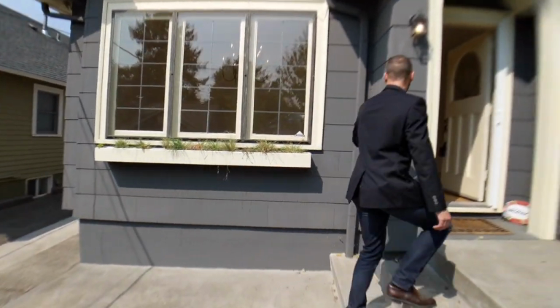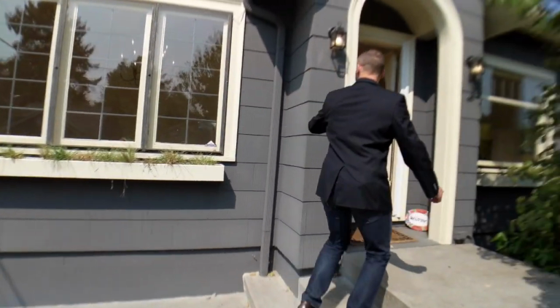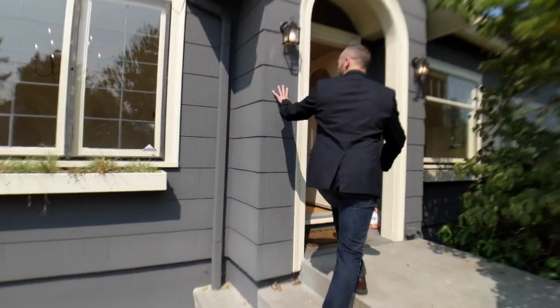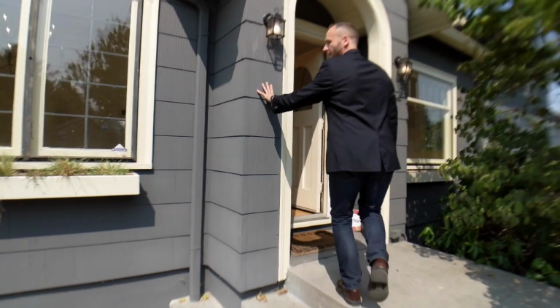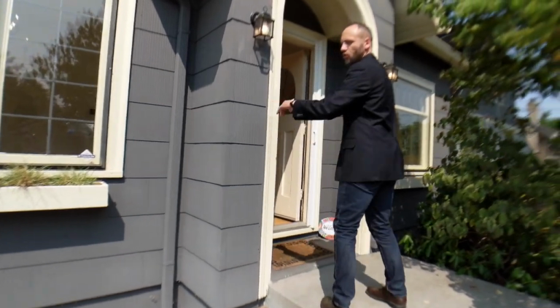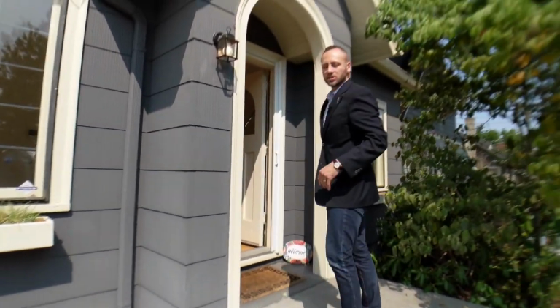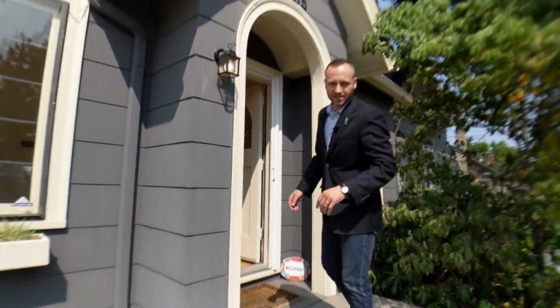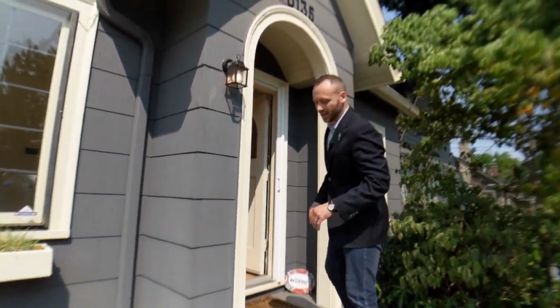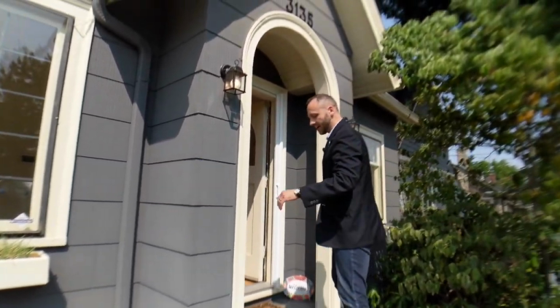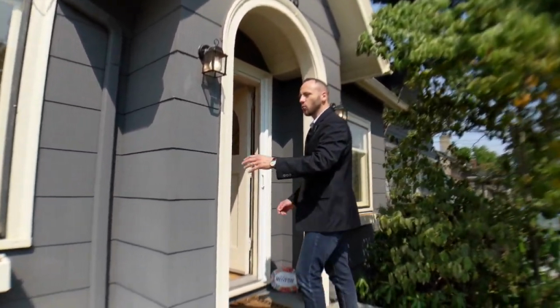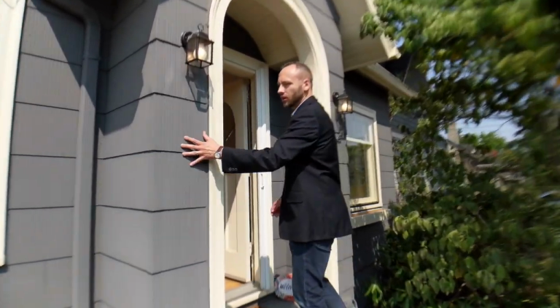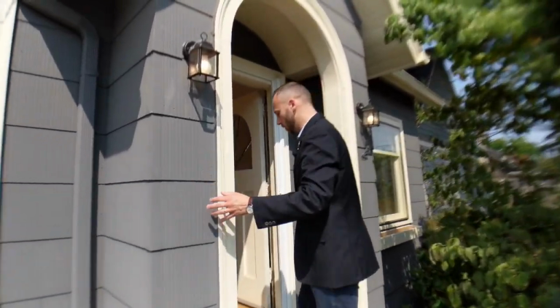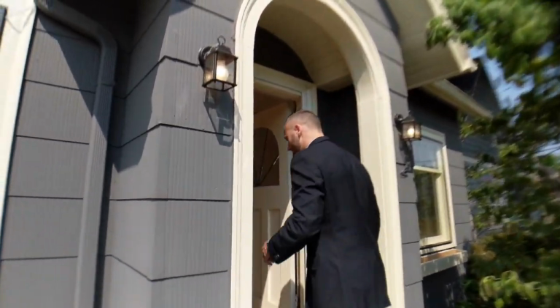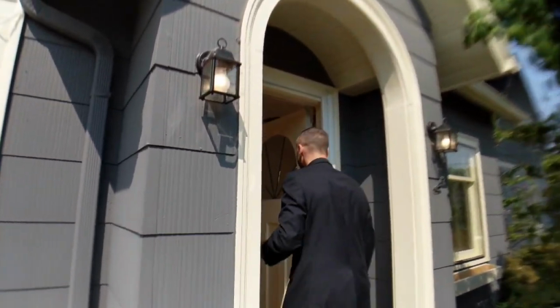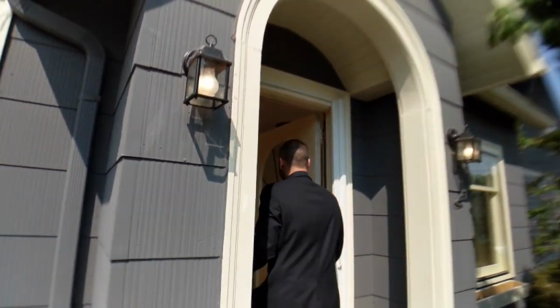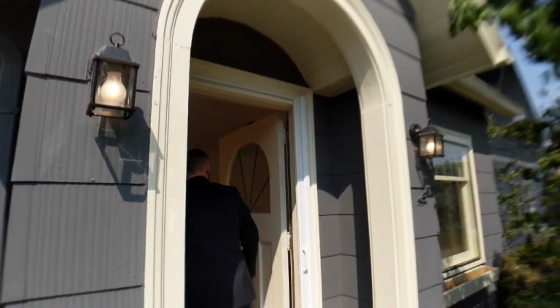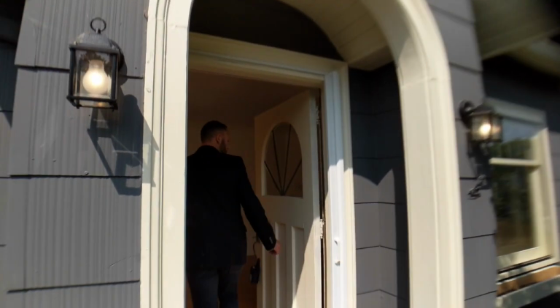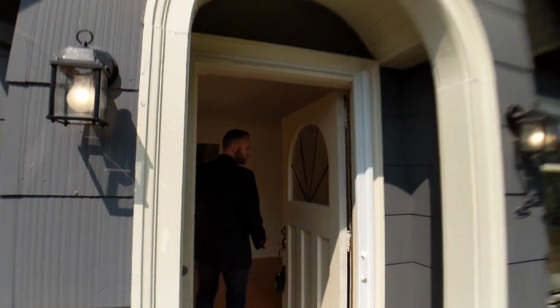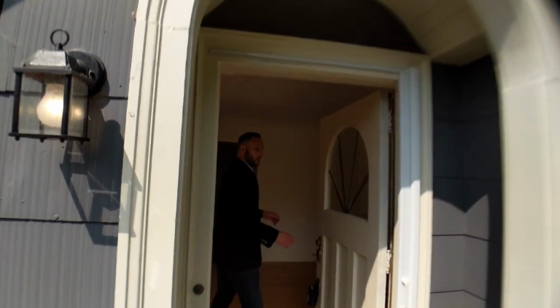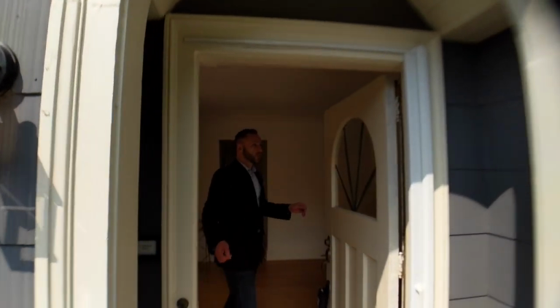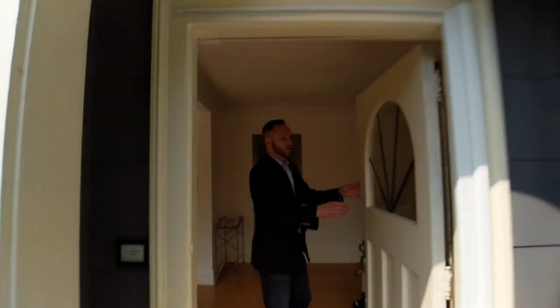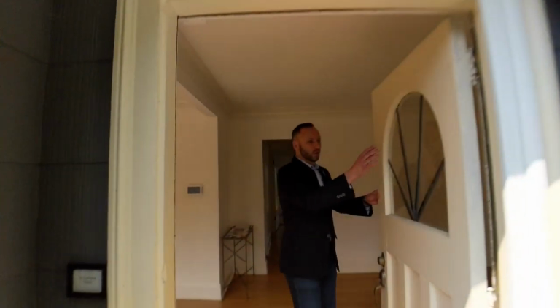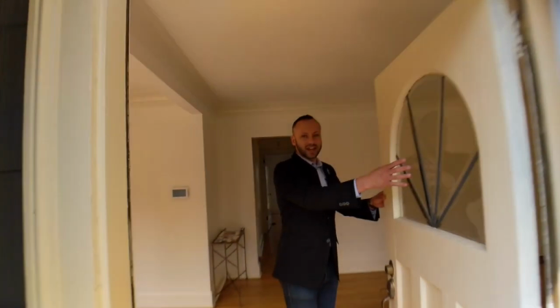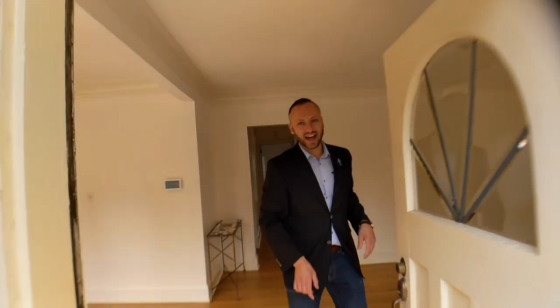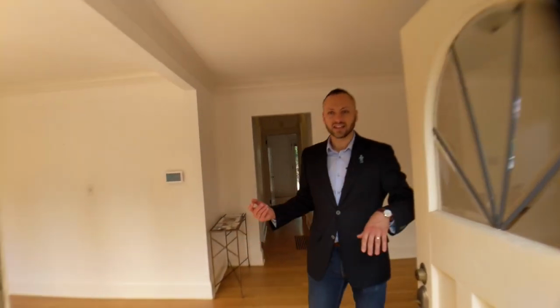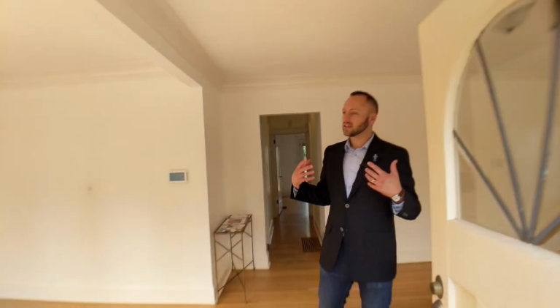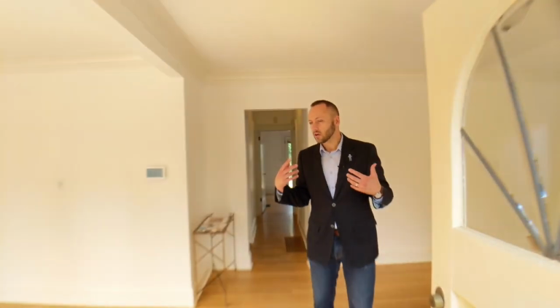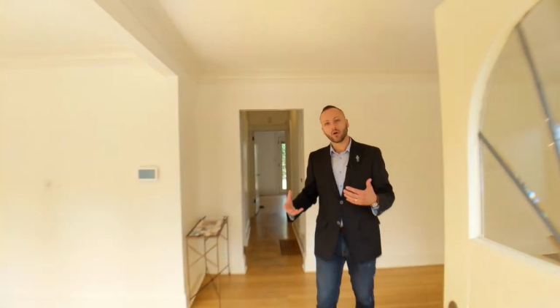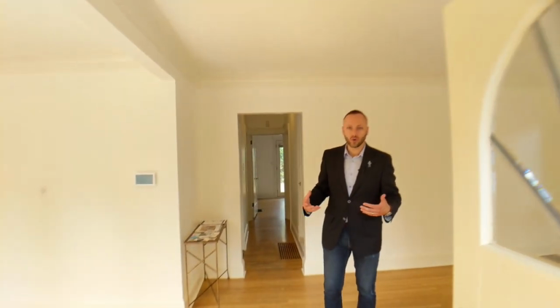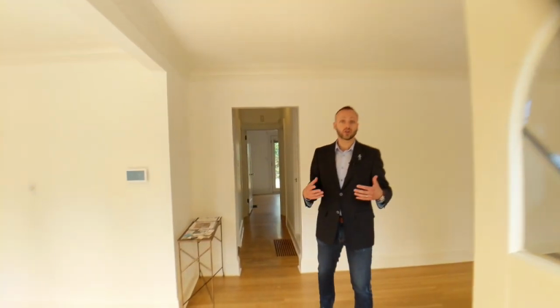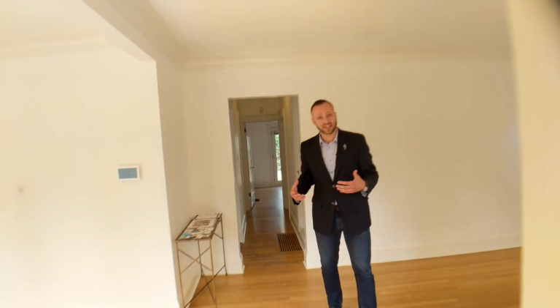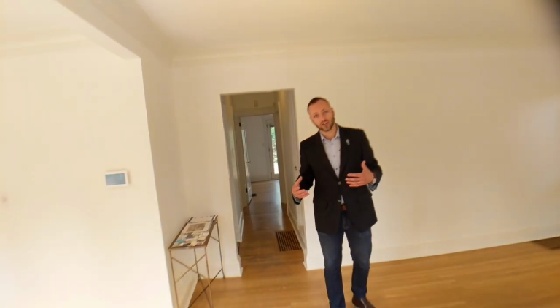As we come up to the front, the exterior of the home looks like it has some great siding — well cared for, well painted. Coming in through this beautiful original door with leaded glass, it's already showing you the great style that you're going to get in this house.